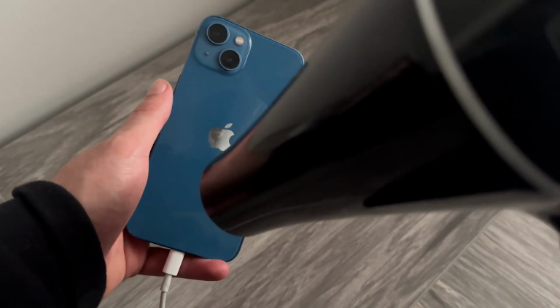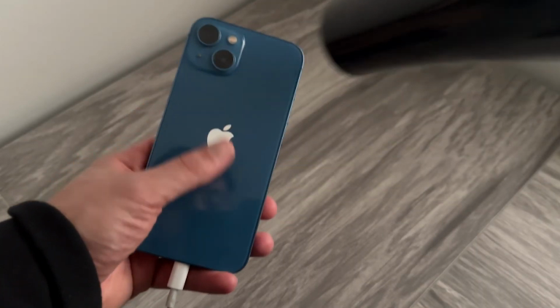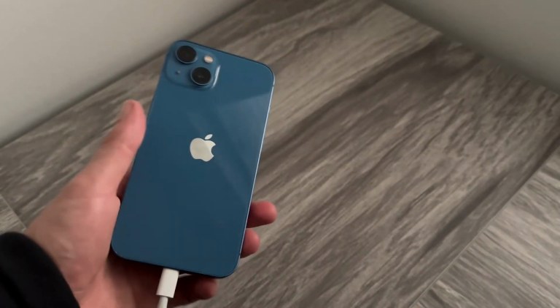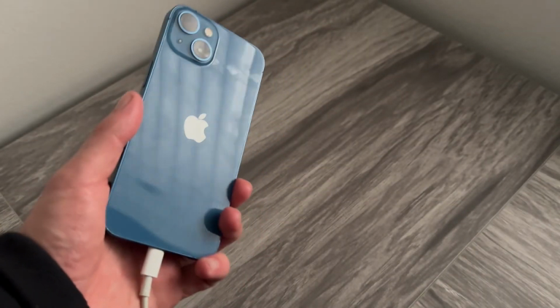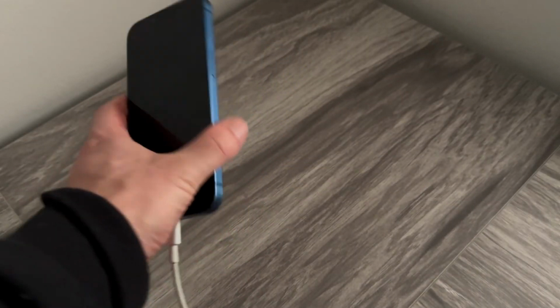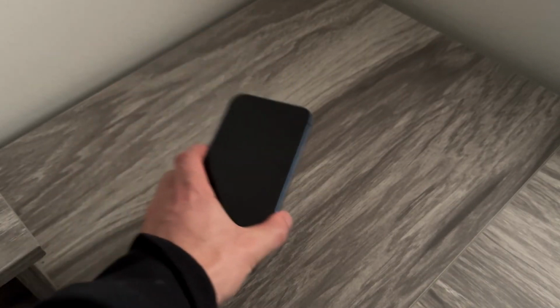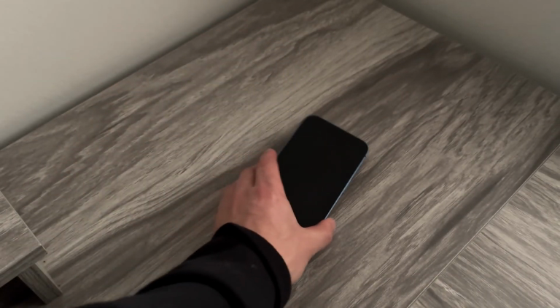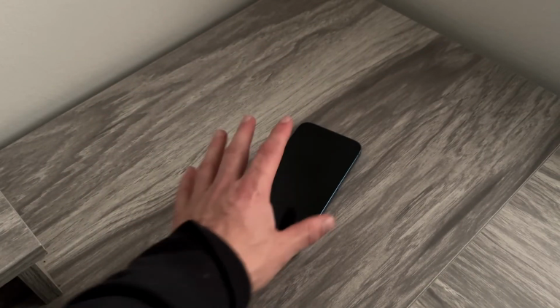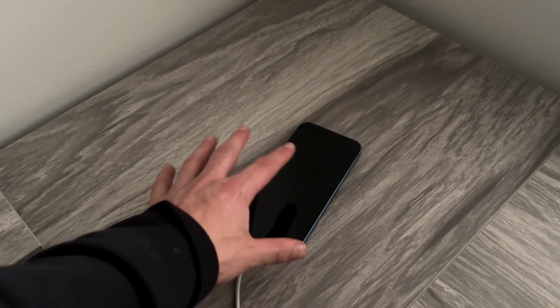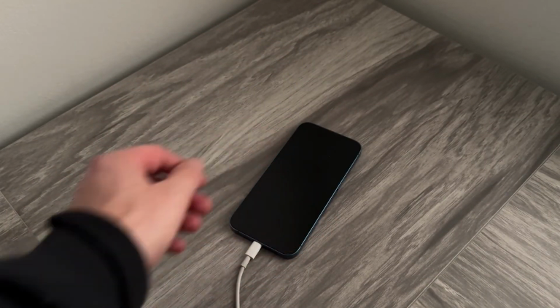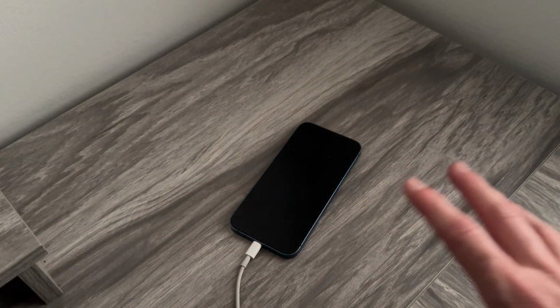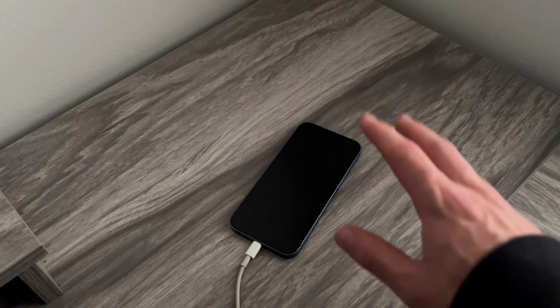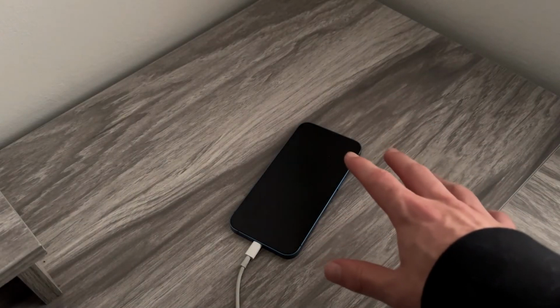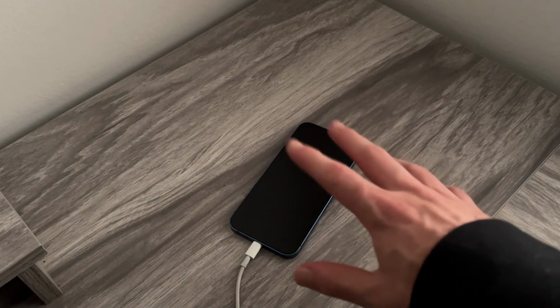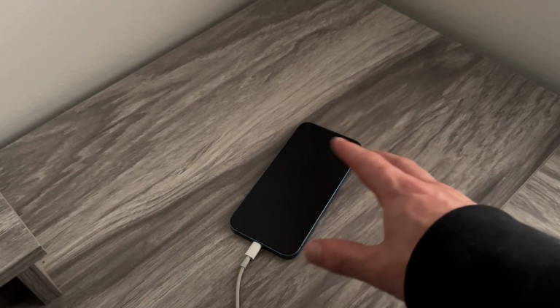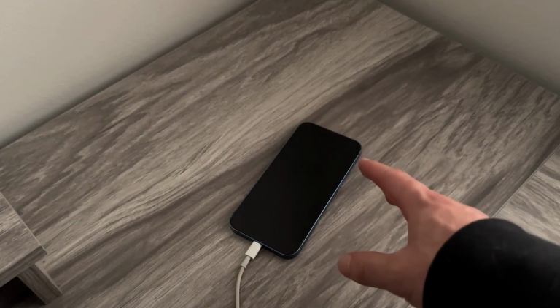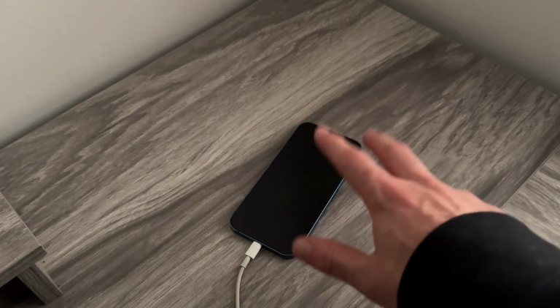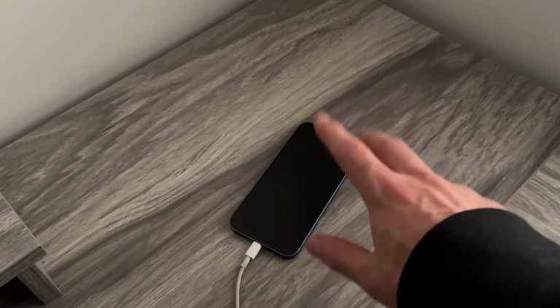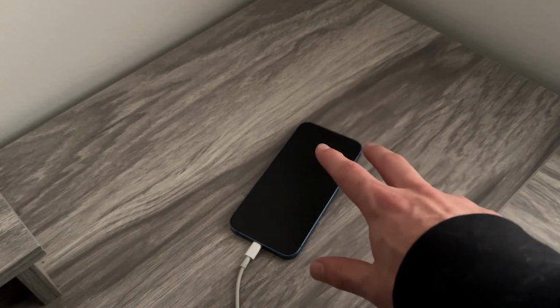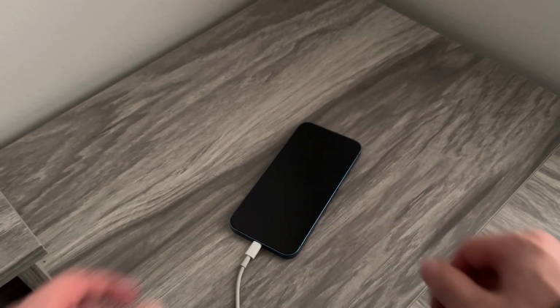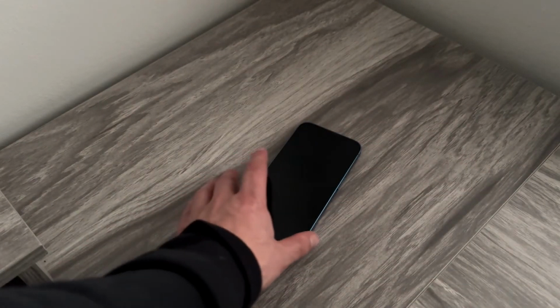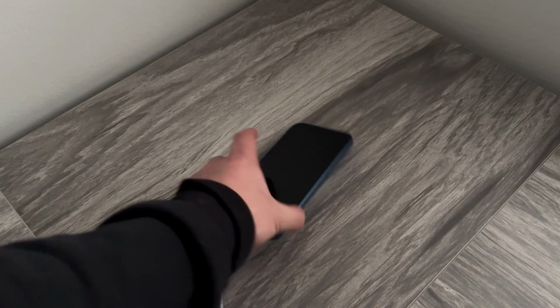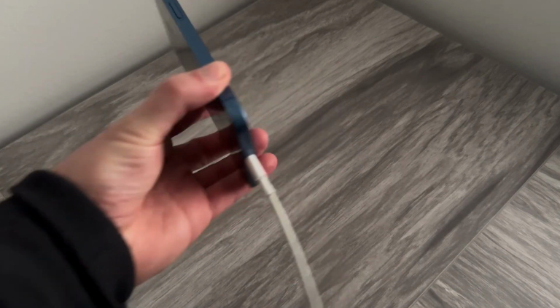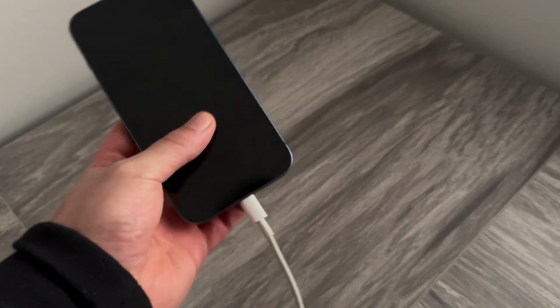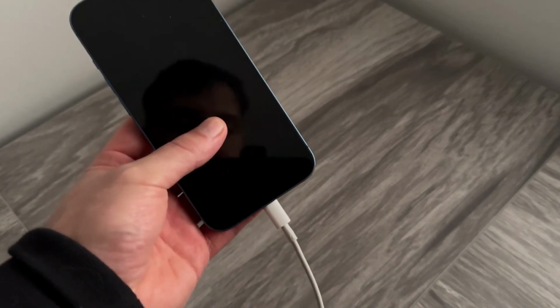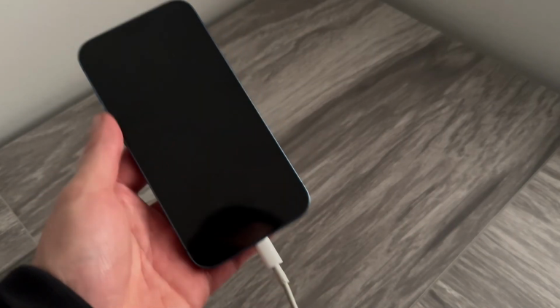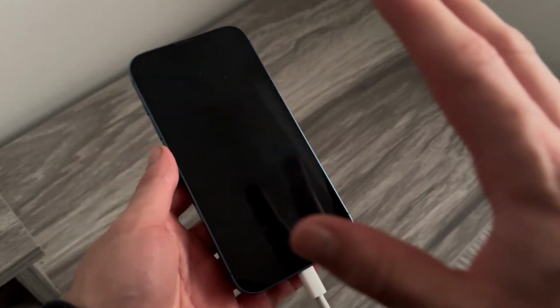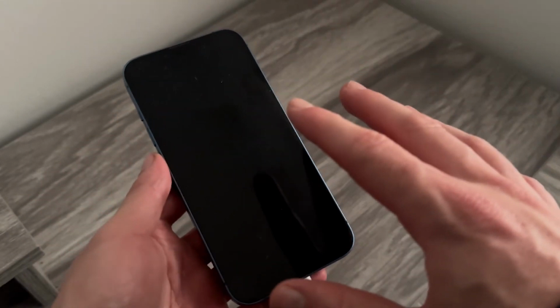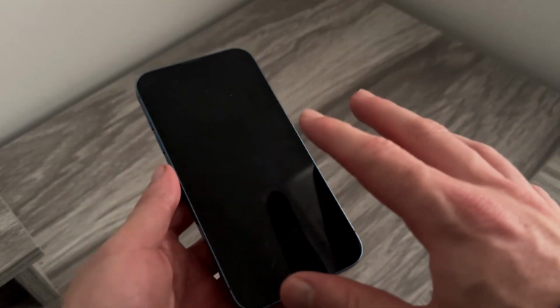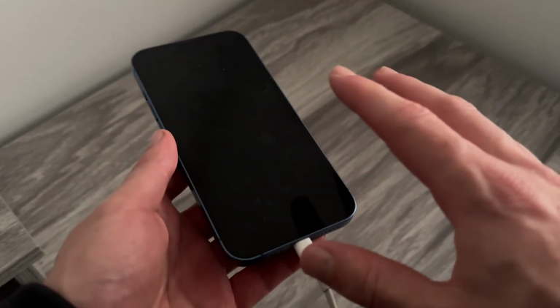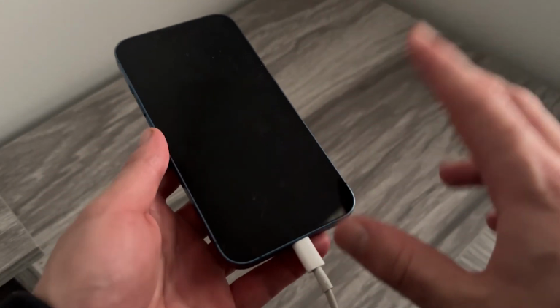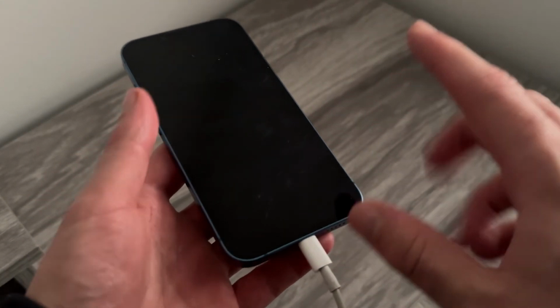It can take anywhere up to a couple of hours in order for this device to turn itself back on. Sometimes it's as little as 10 minutes, so you'll just want to leave this on charge until the device powers back on, and that should have now solved the red battery icon issue.